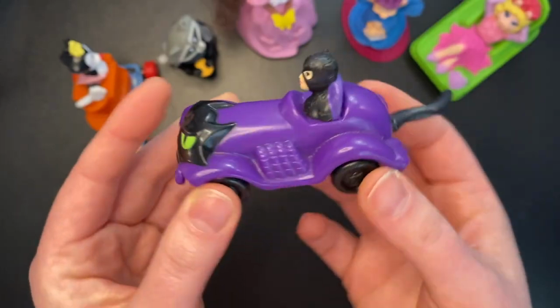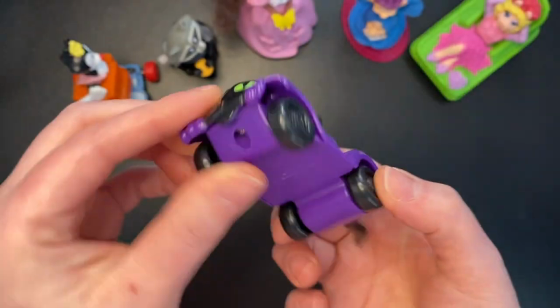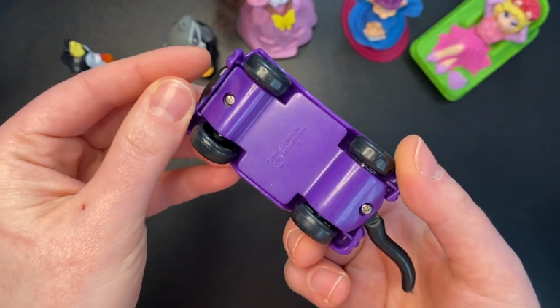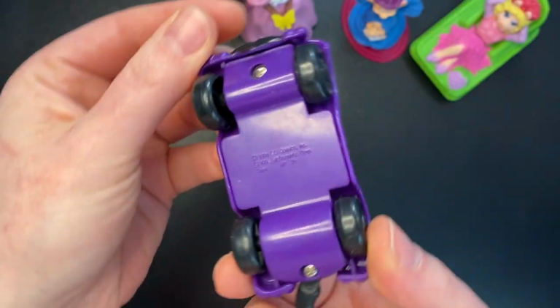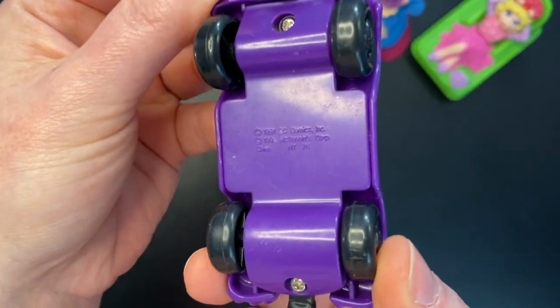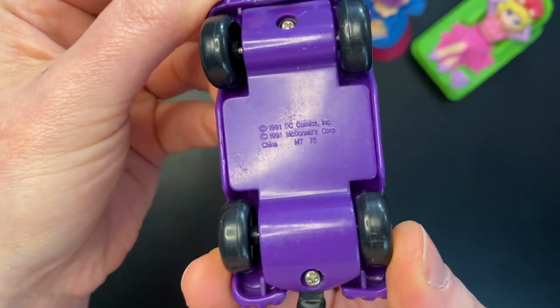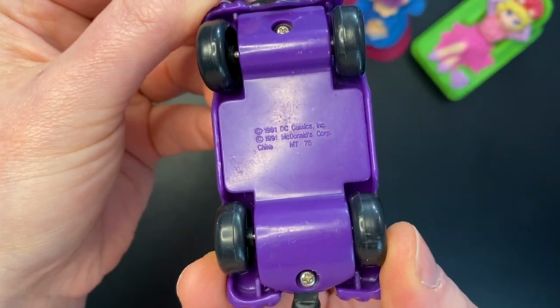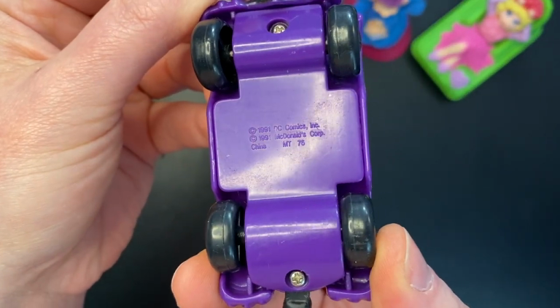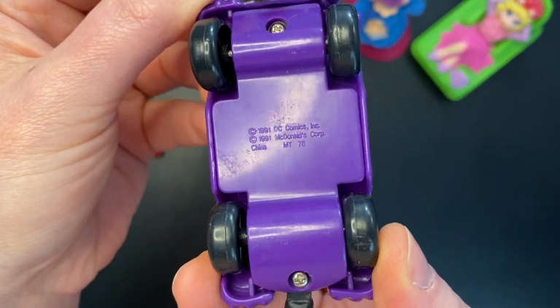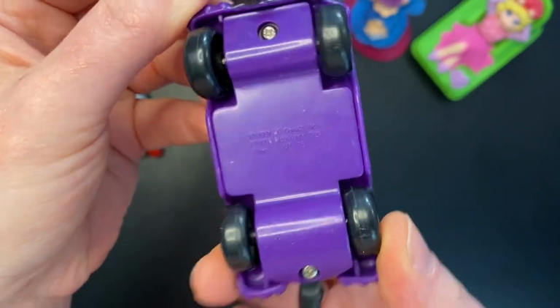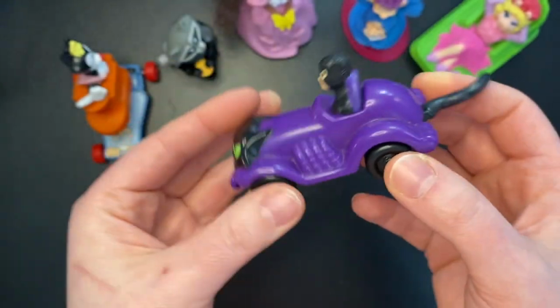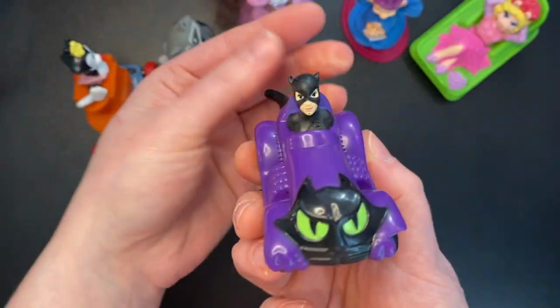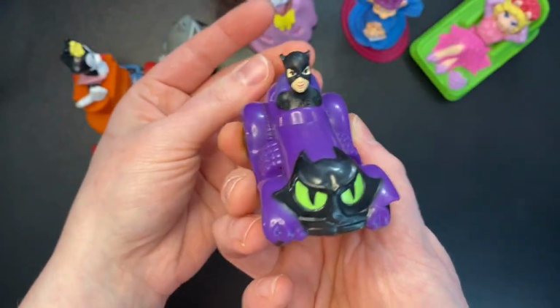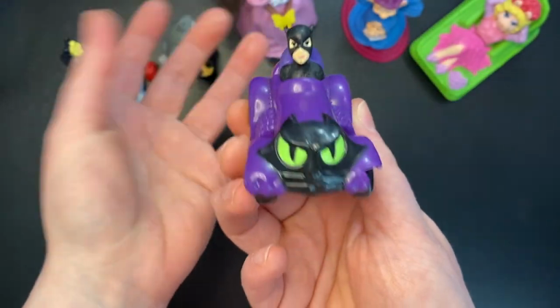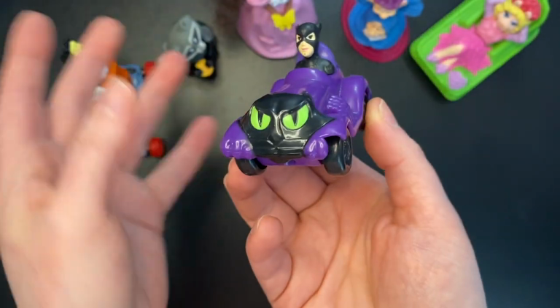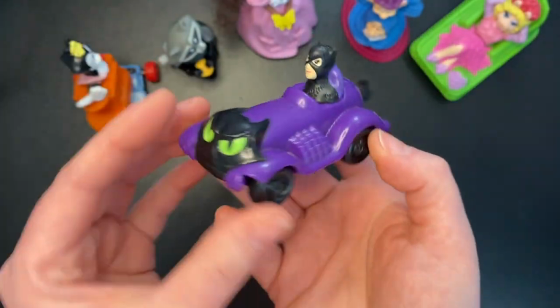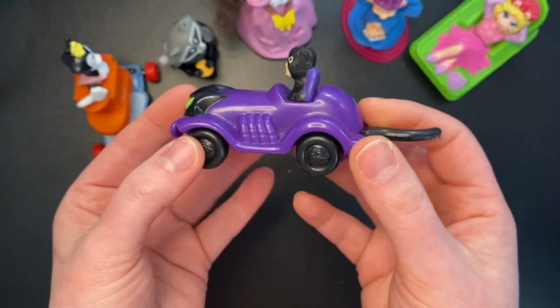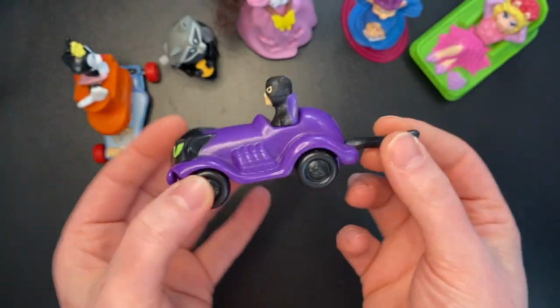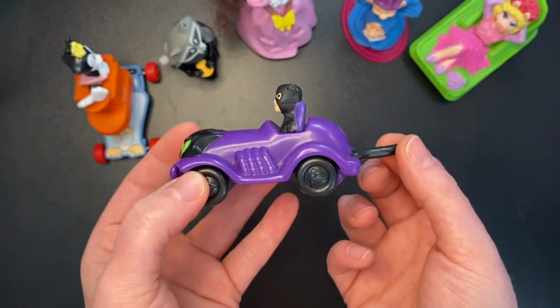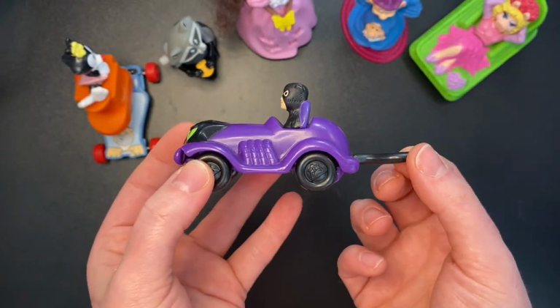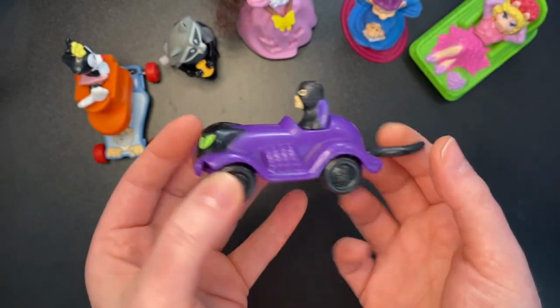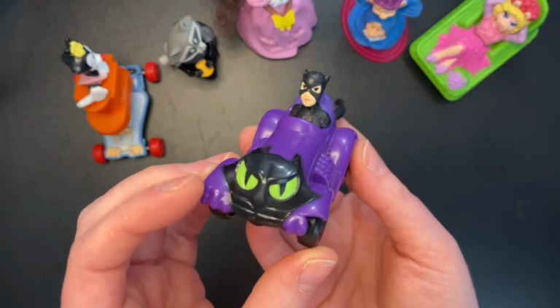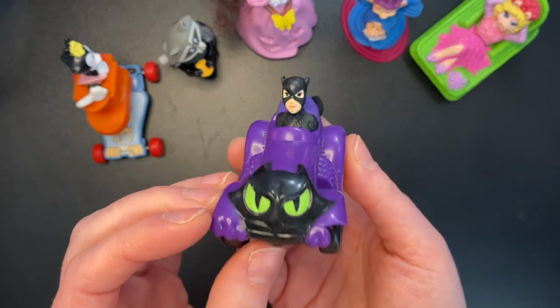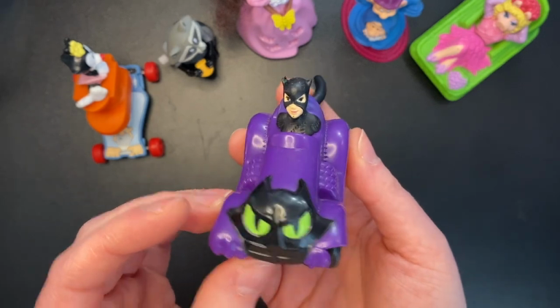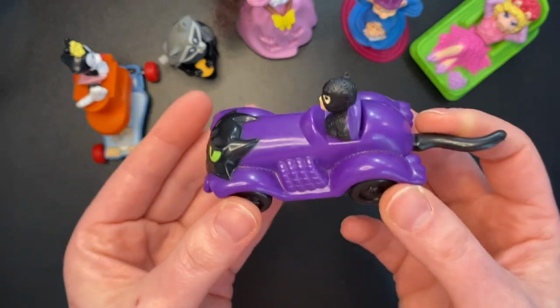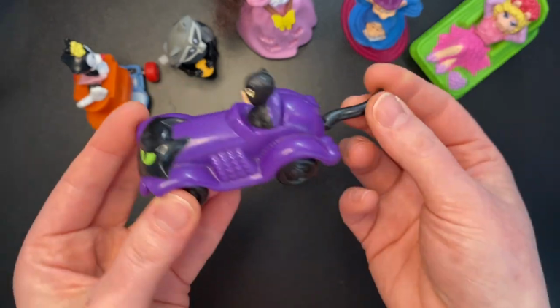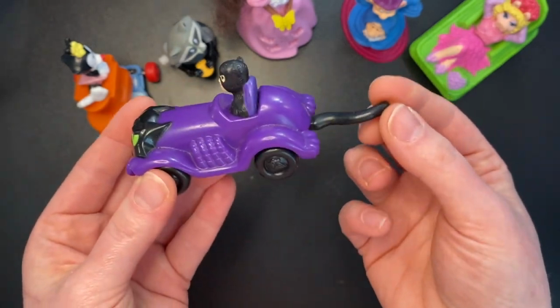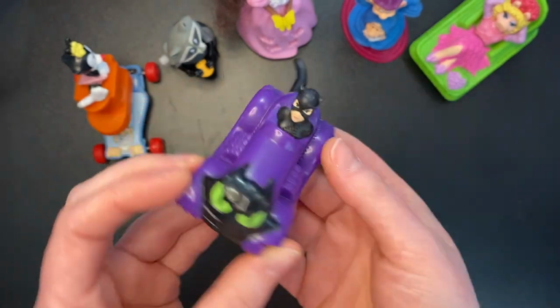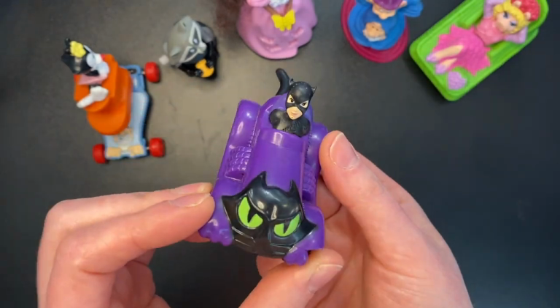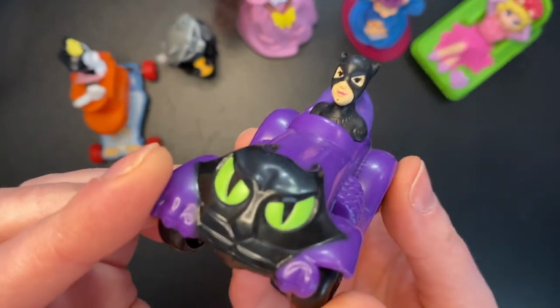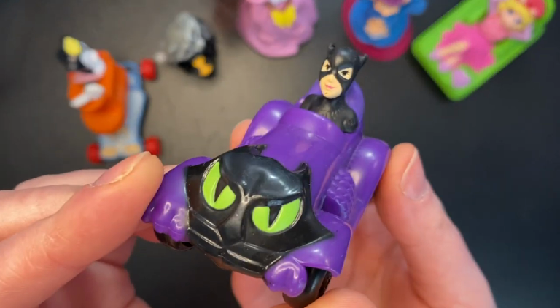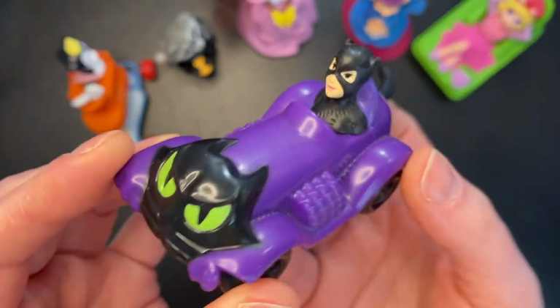Catwoman — I actually already have this. I don't know where we got it; it's from 1991 McDonald's. Well, it's been my kids'. They got it somewhere, probably like a yard sale or something. We've had one of these for years, so I guess now we have a second one.